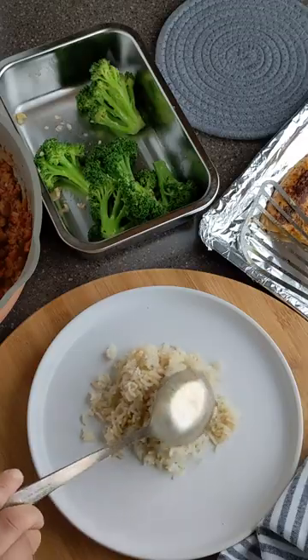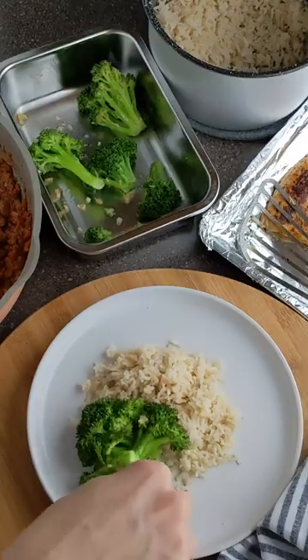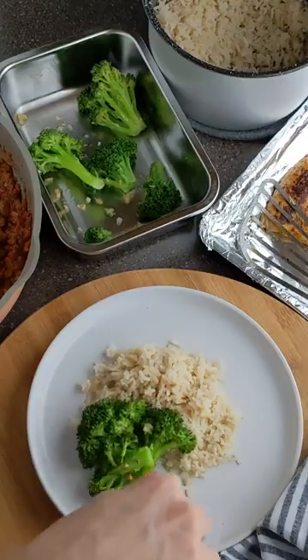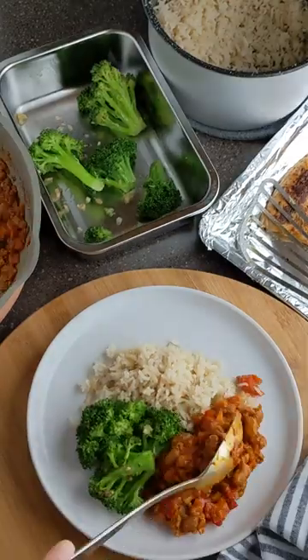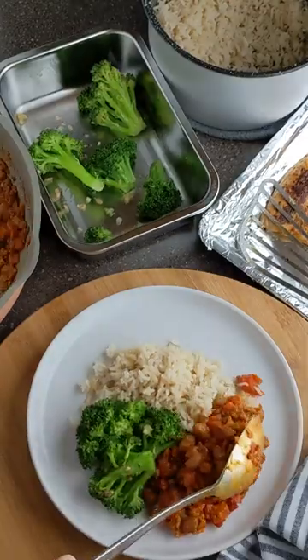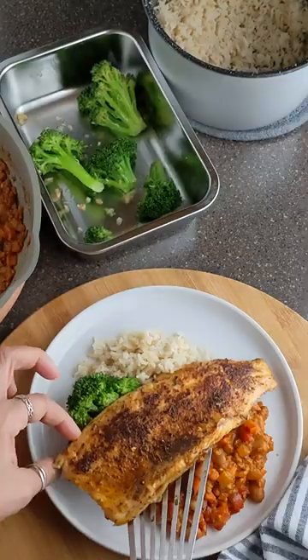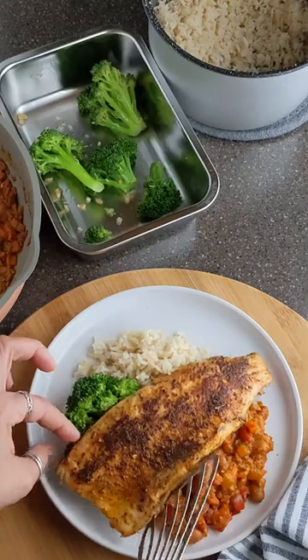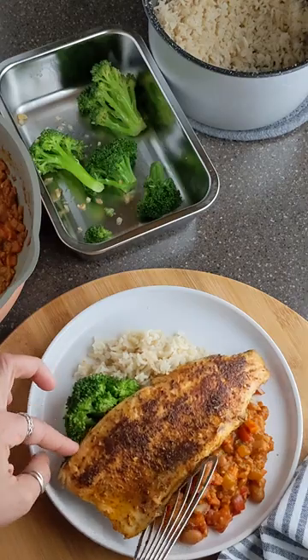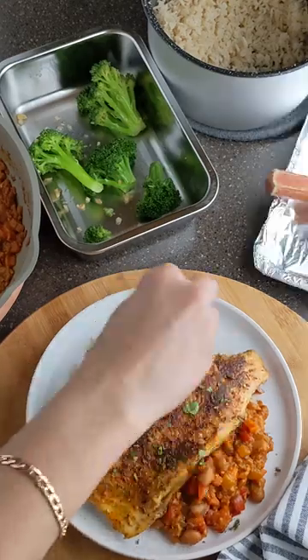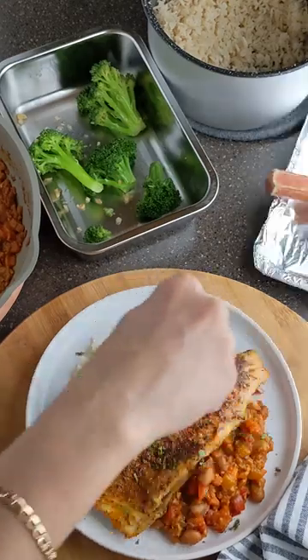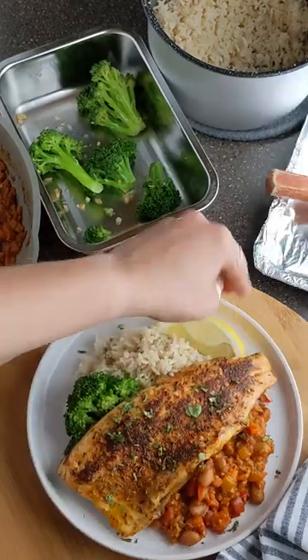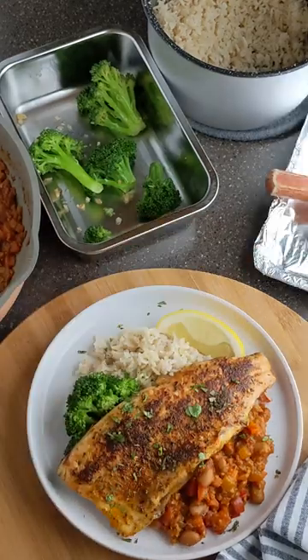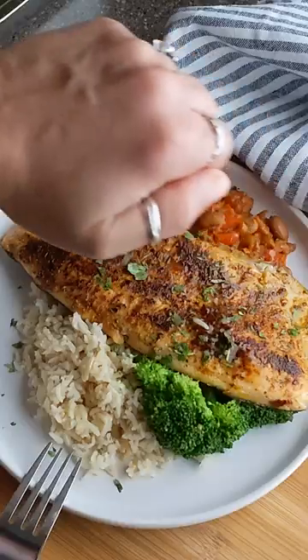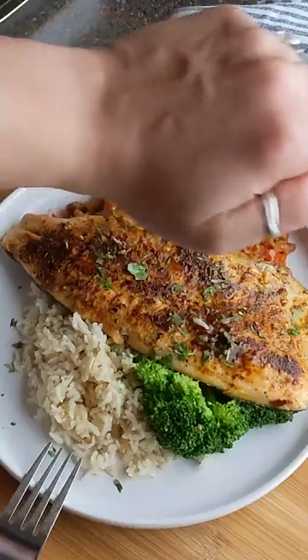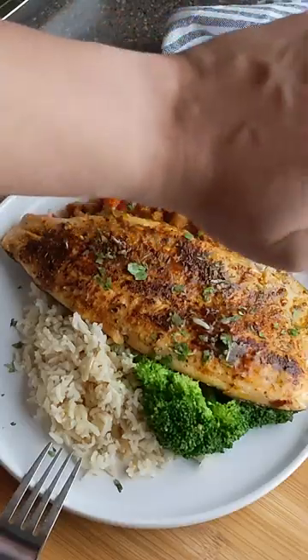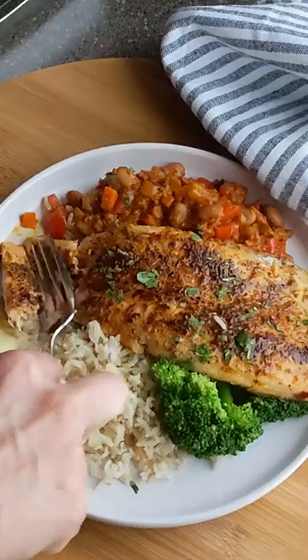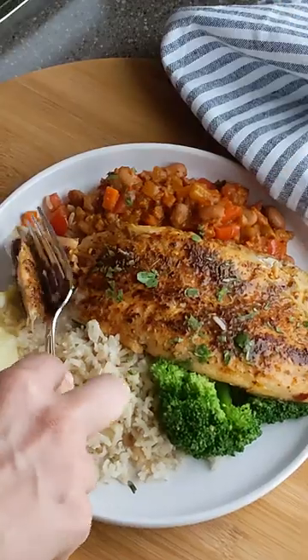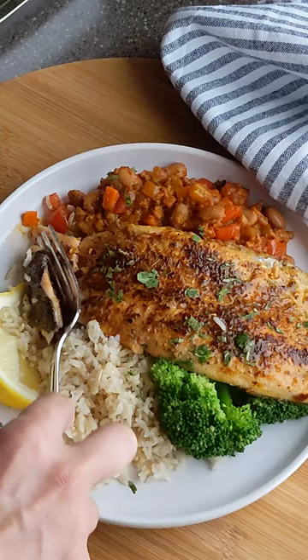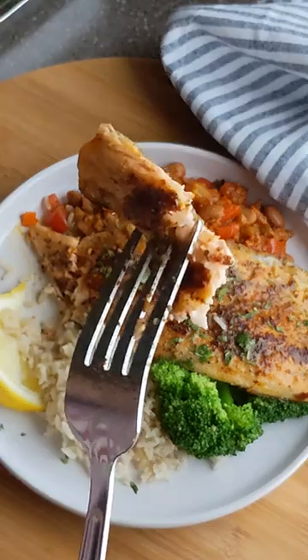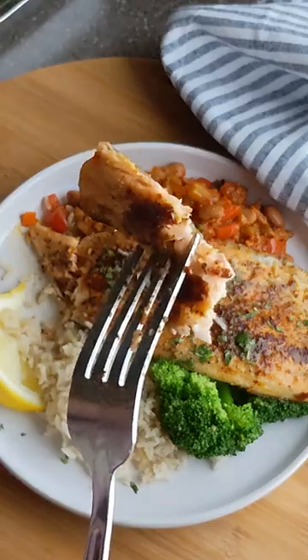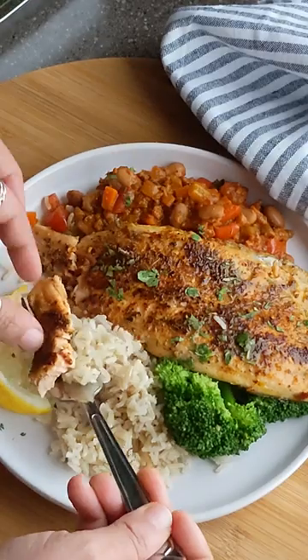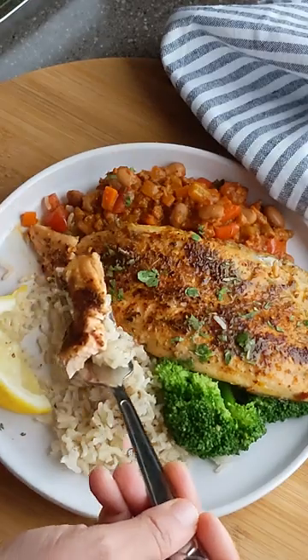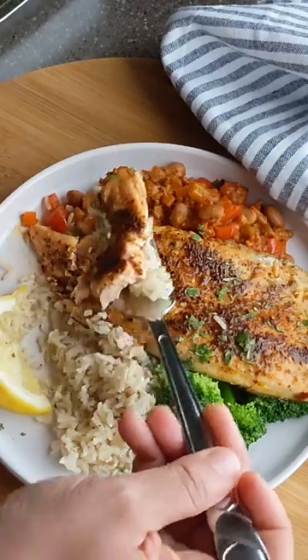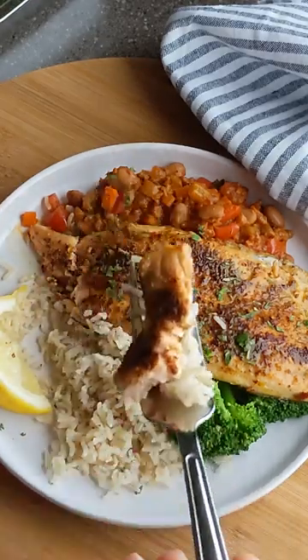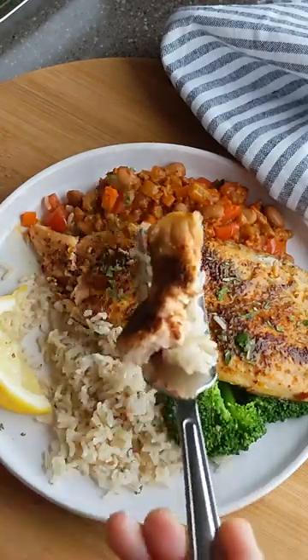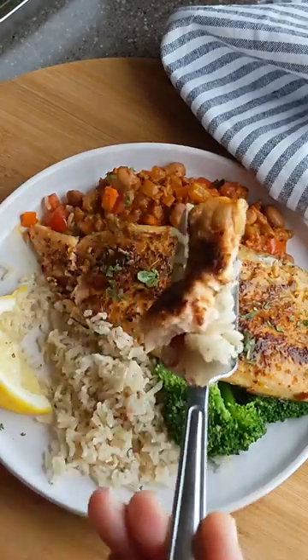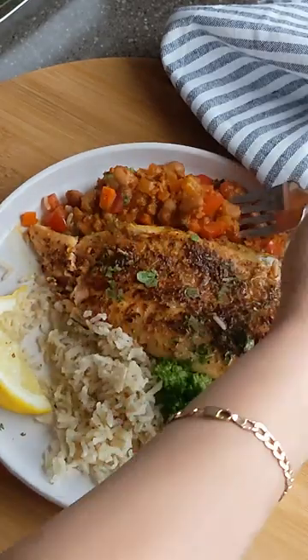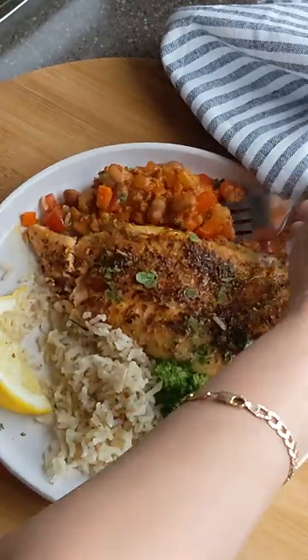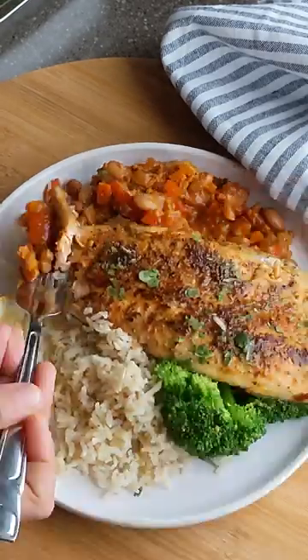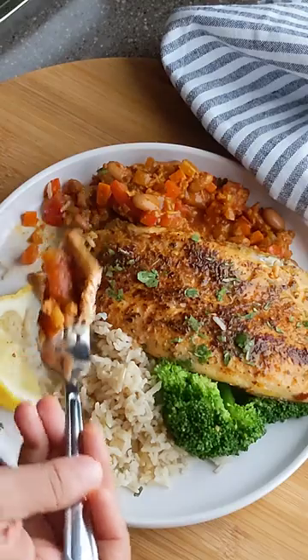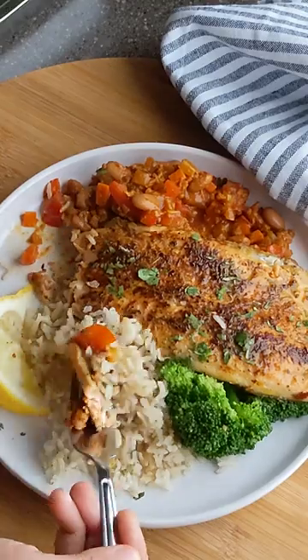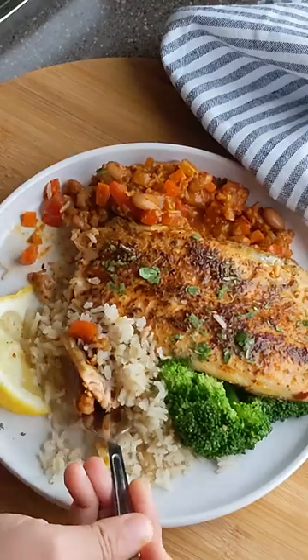Blackening the fish enhances the flavor of the smoked paprika and chili peppers. The beans, using the same spice blend, married well with the fish. And the garlicky crunchy broccoli gave a good contrast in texture, making this combination perfect.